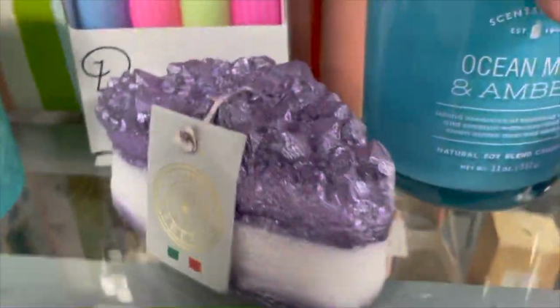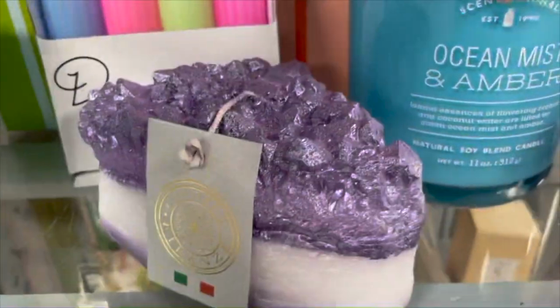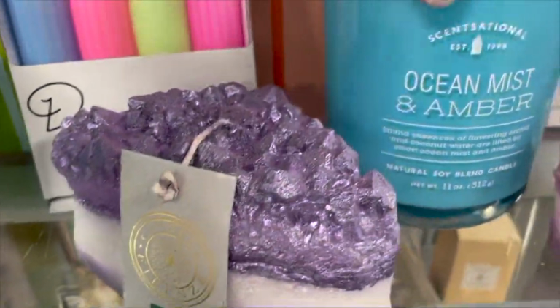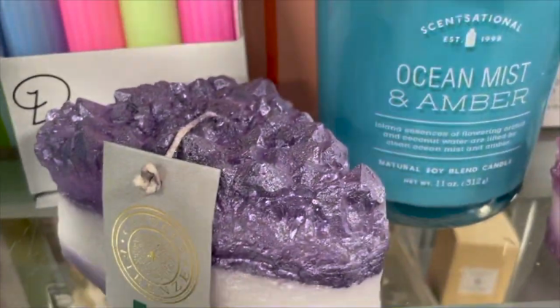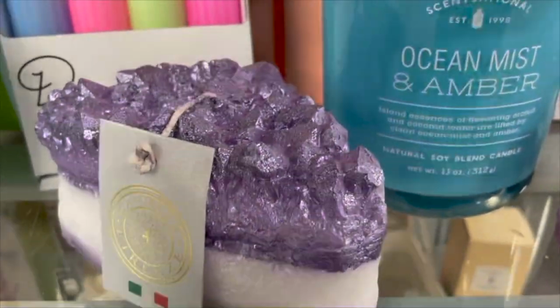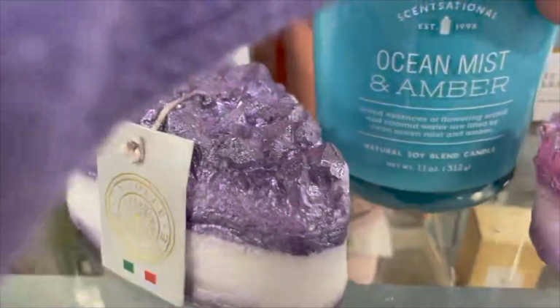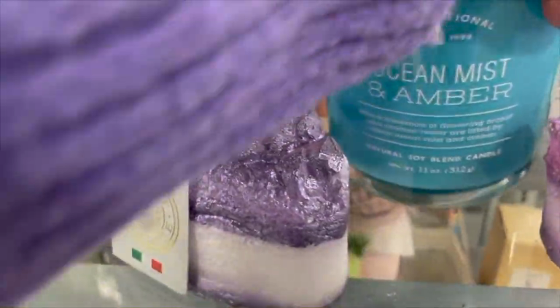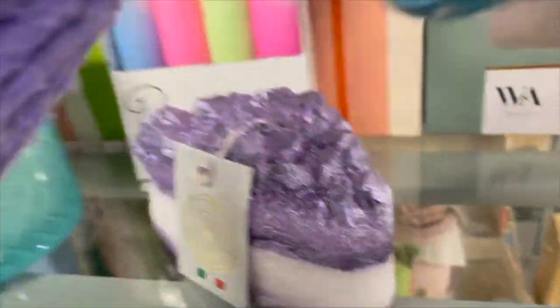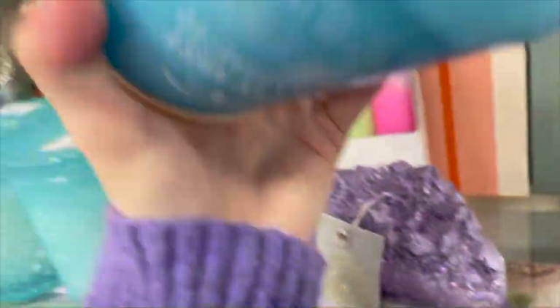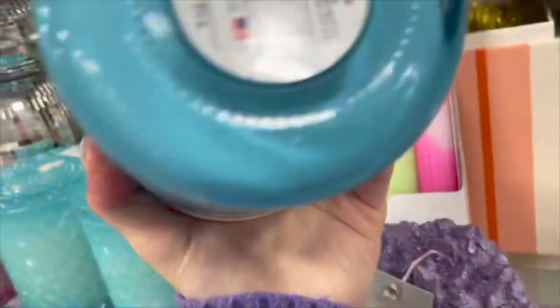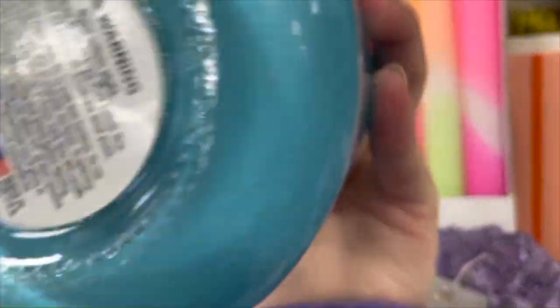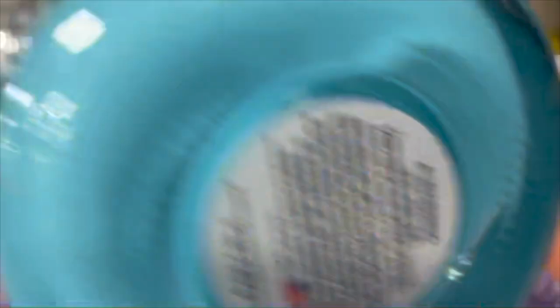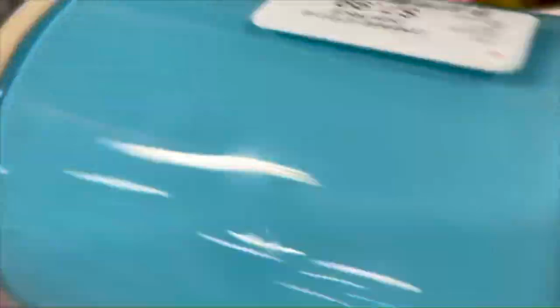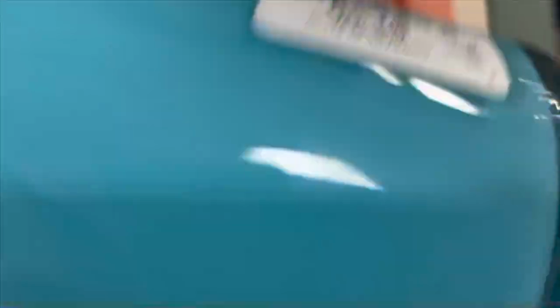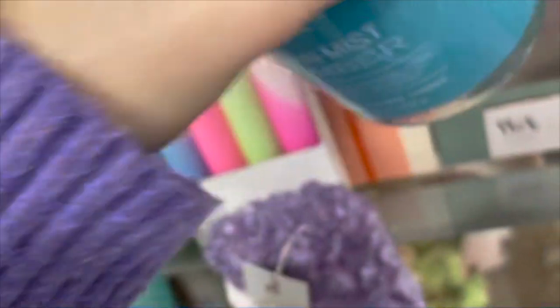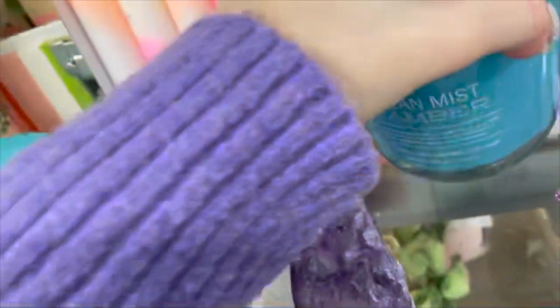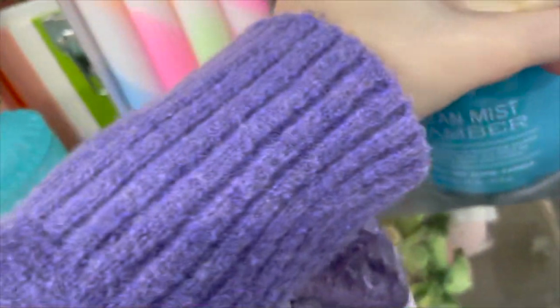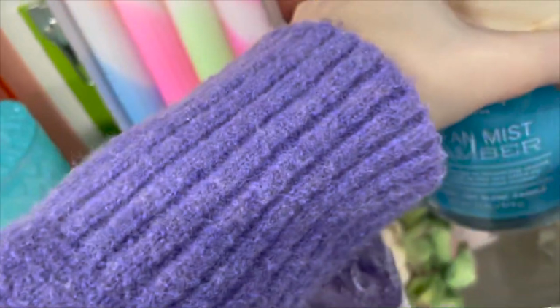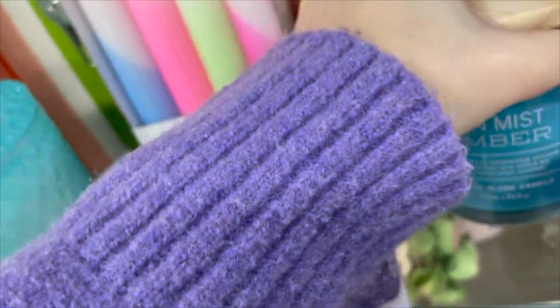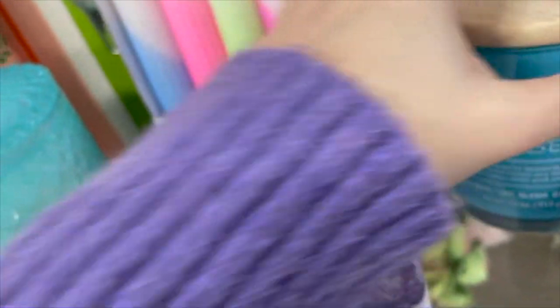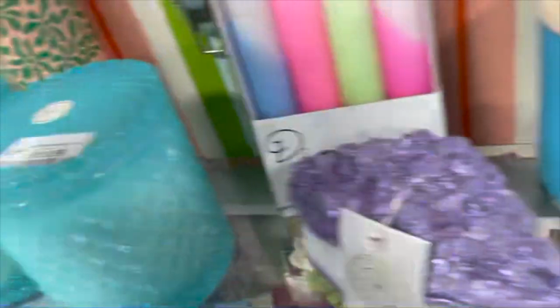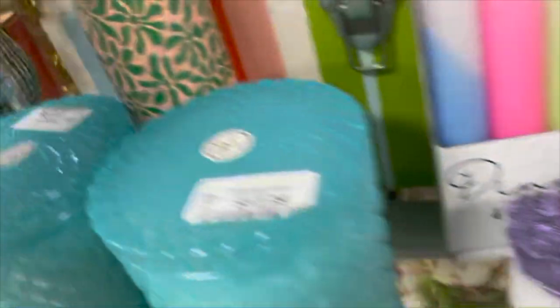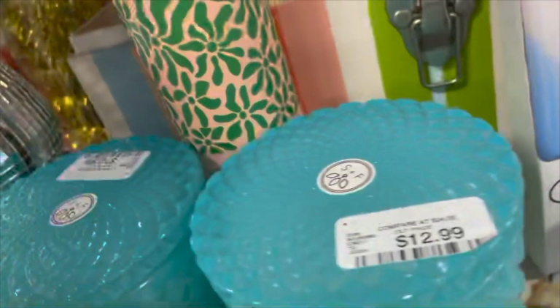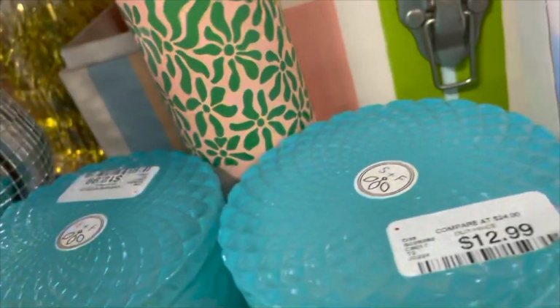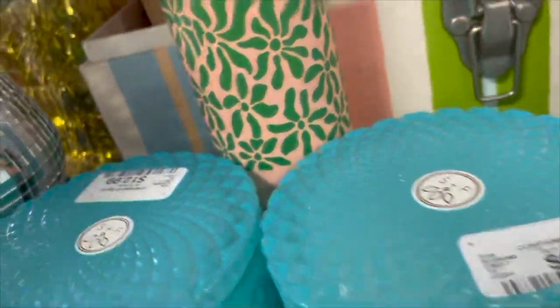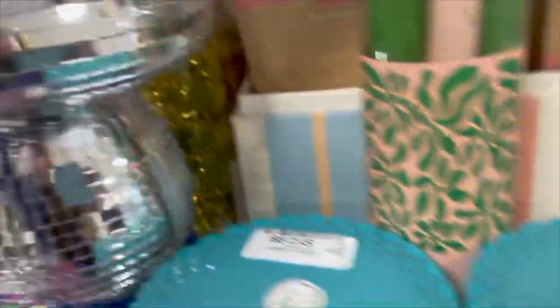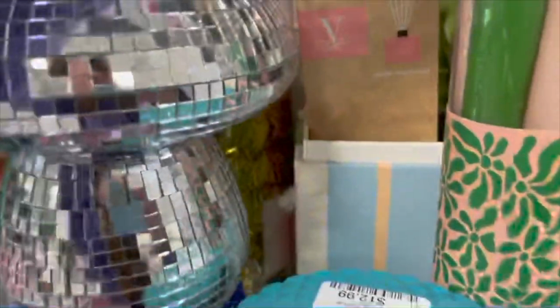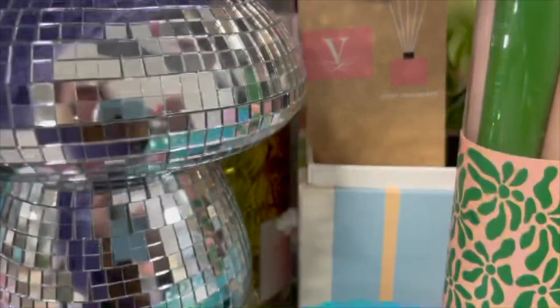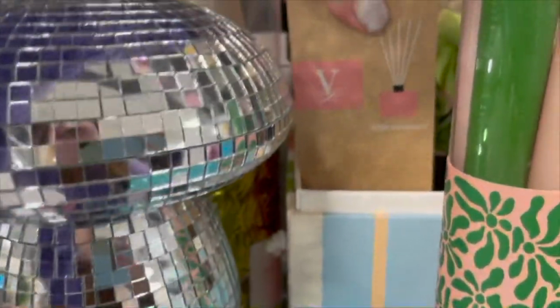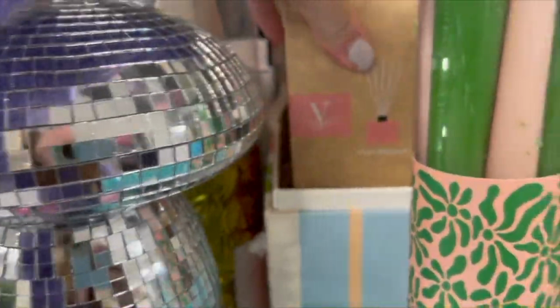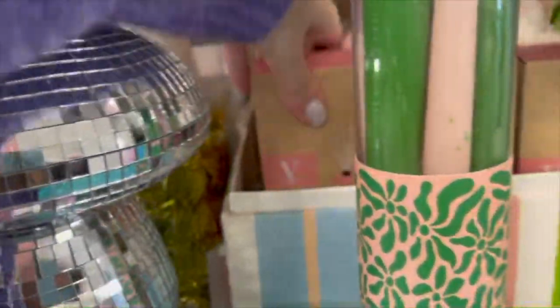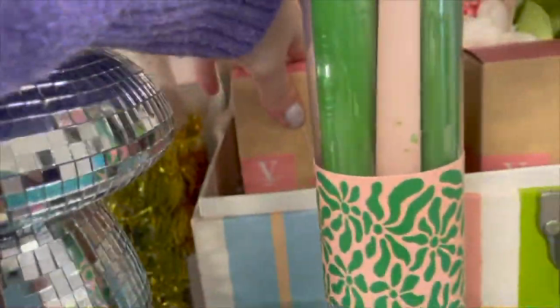This is what it looks like — I feel like this is super trendy right now. Look at this ocean mist candle; I feel like this probably smells amazing, priced at $7.99. They also have these home fragrance sets.